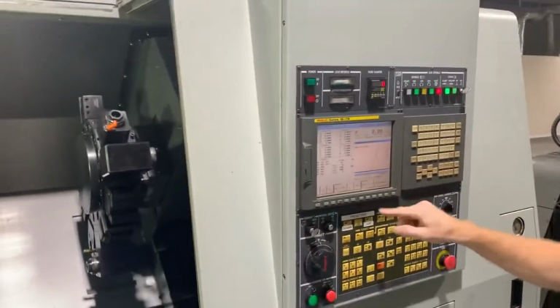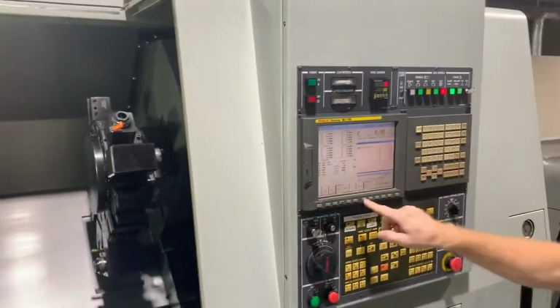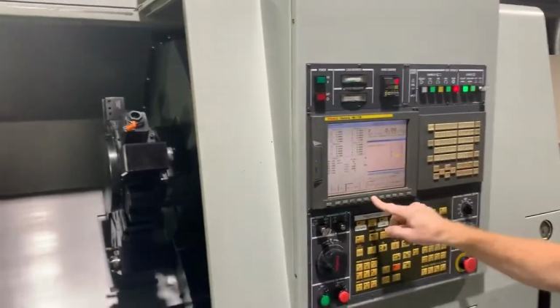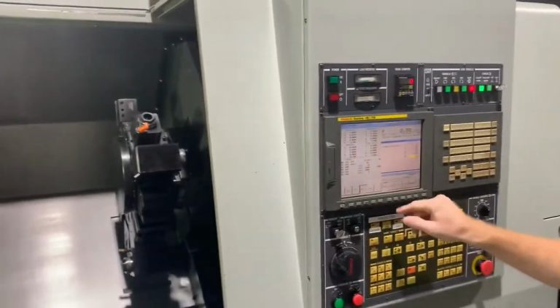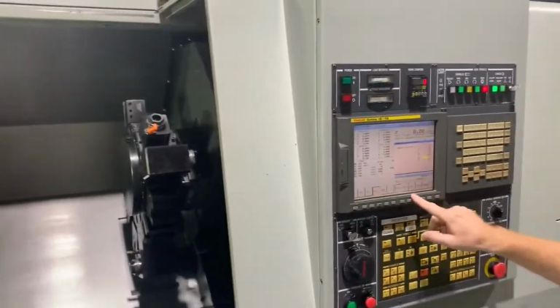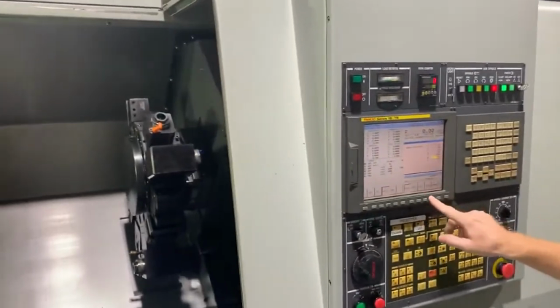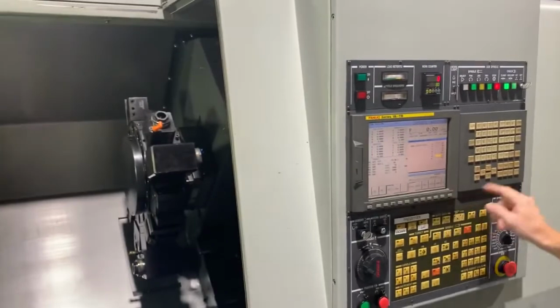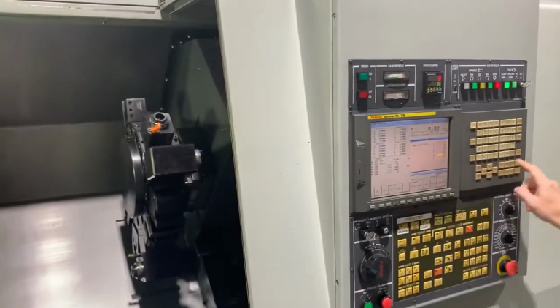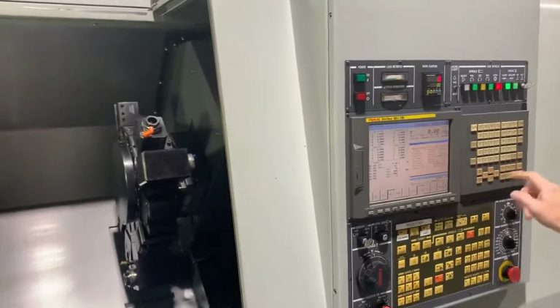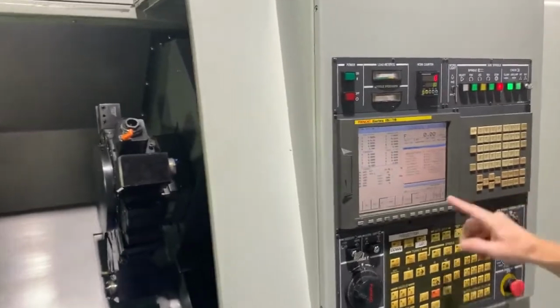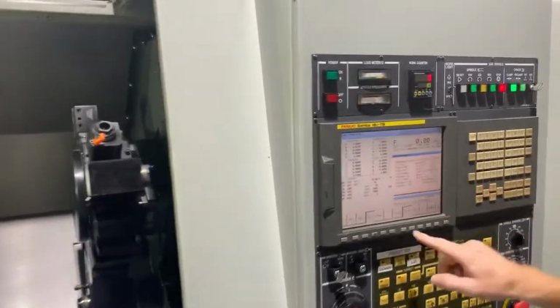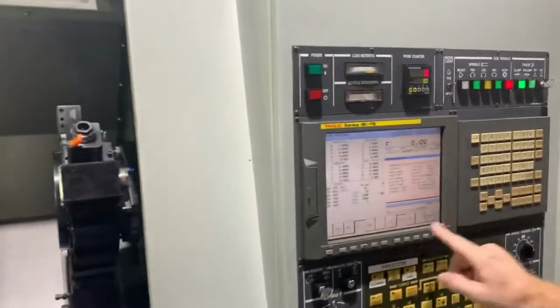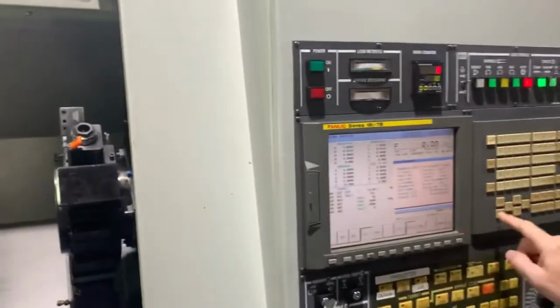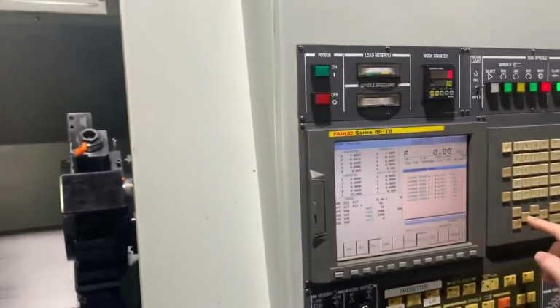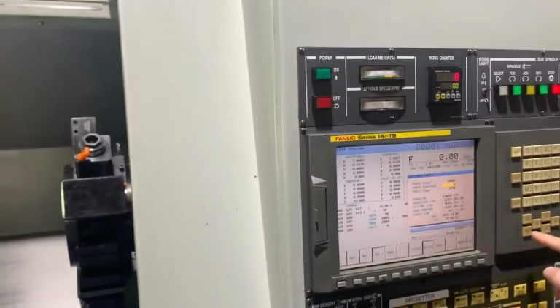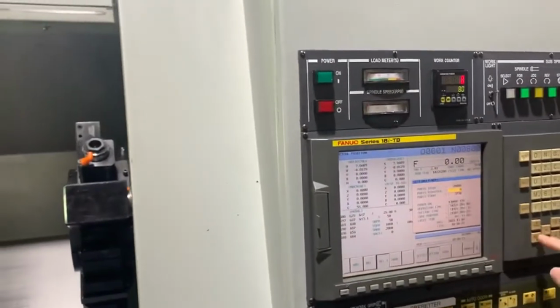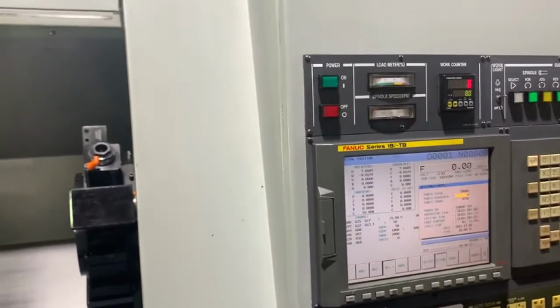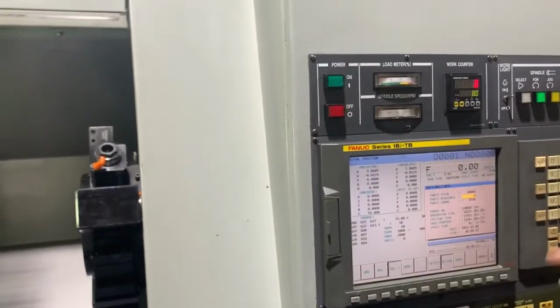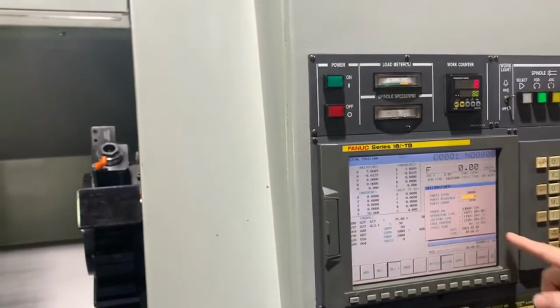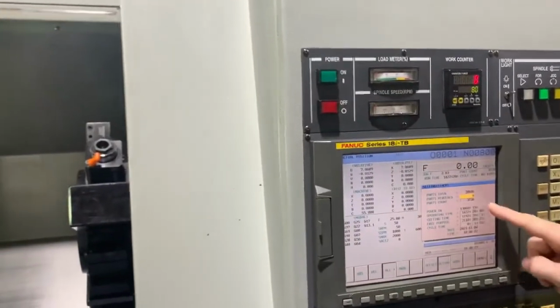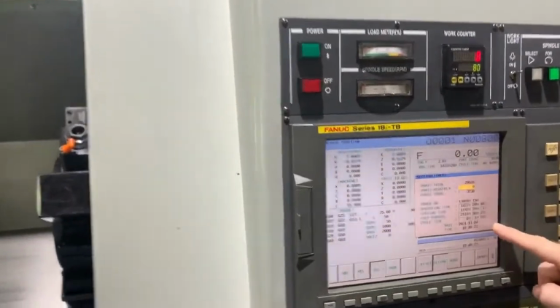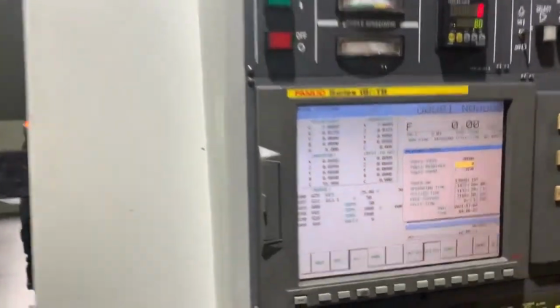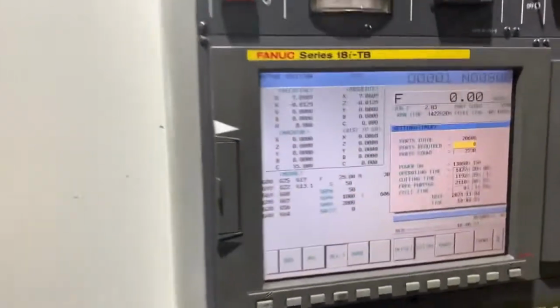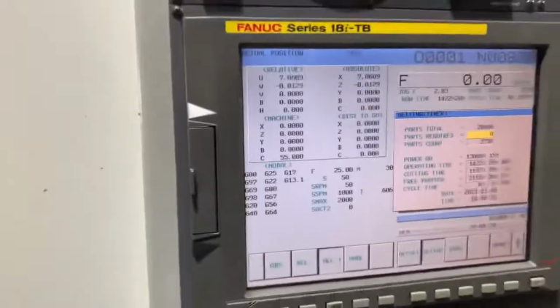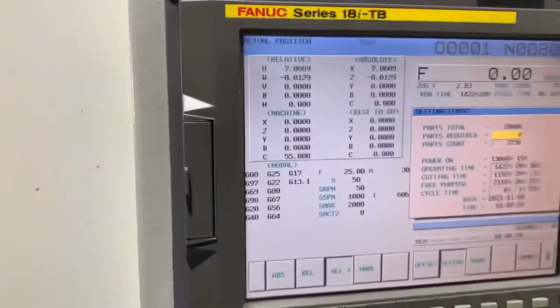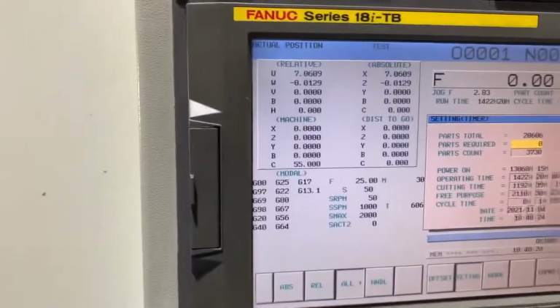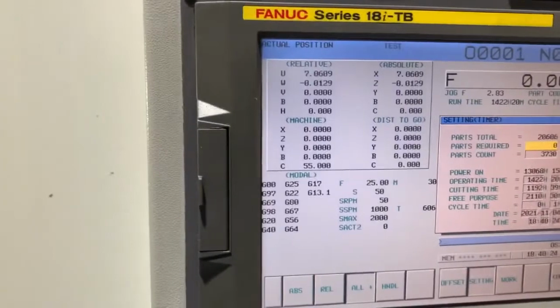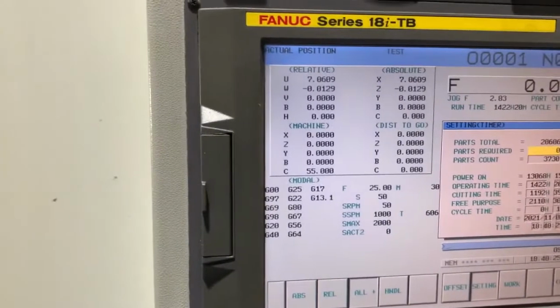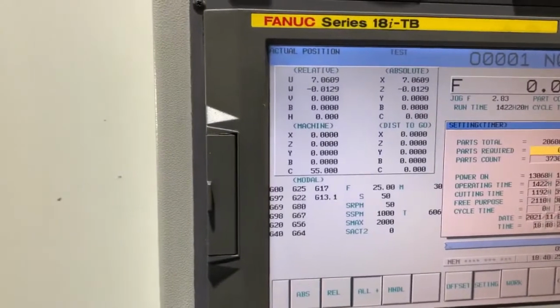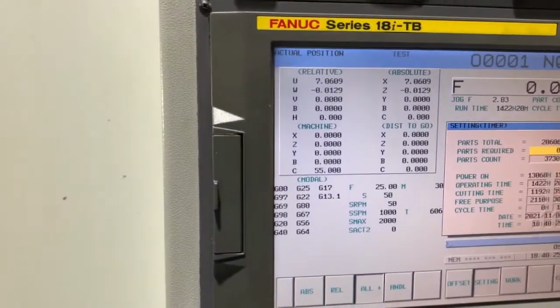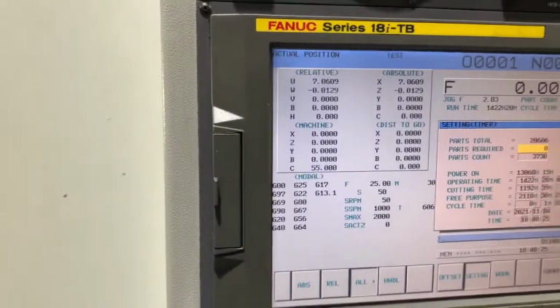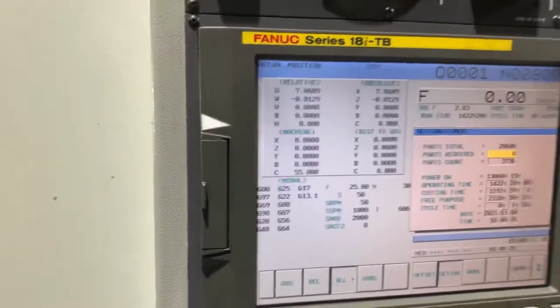I think I posted it earlier, but if not we'll do a quick little zoom in. There it is — 1400 operating hours.